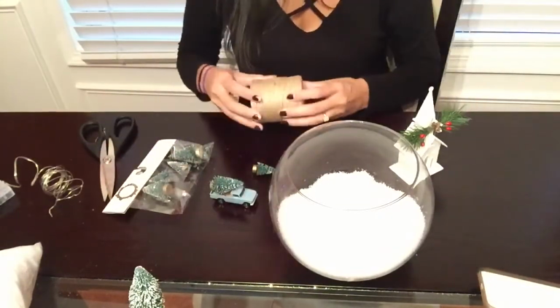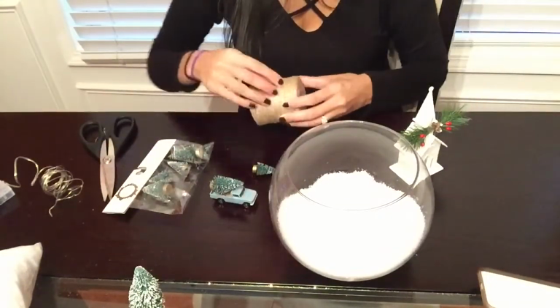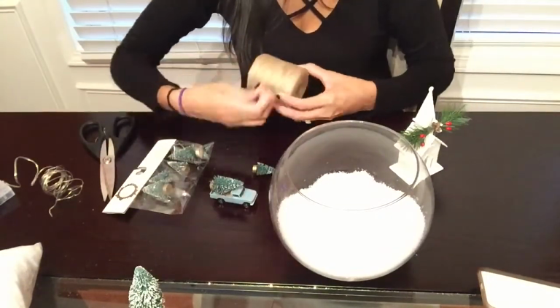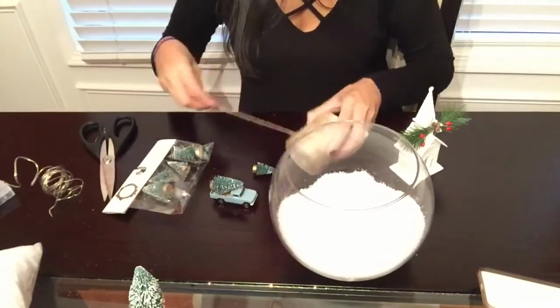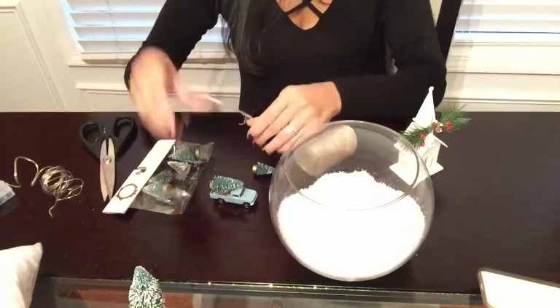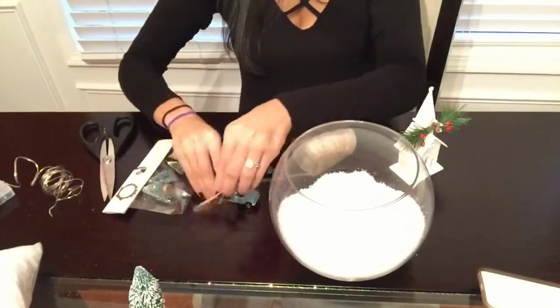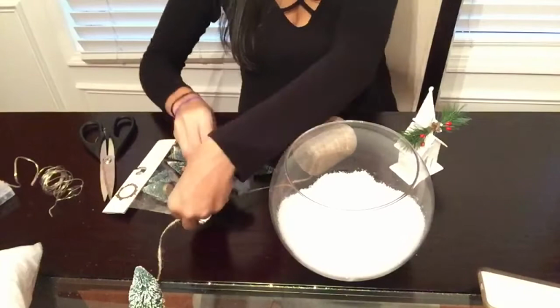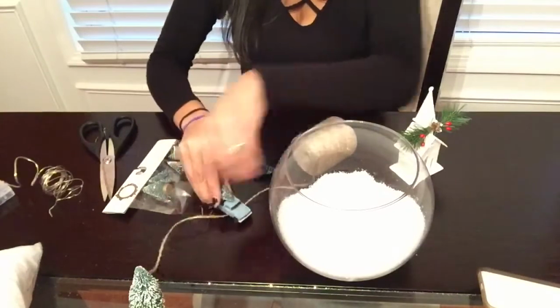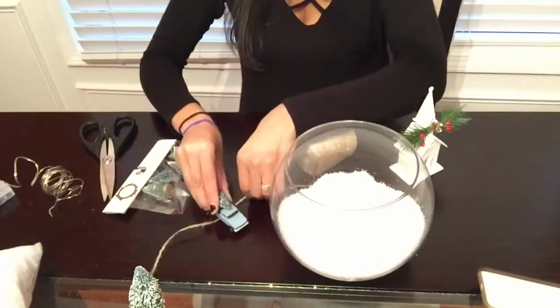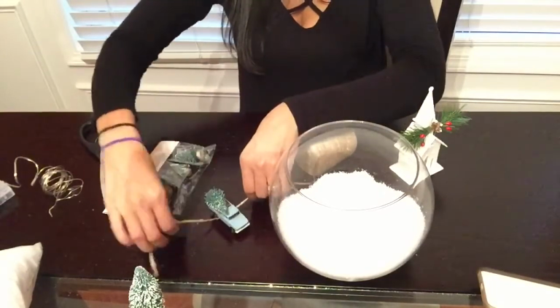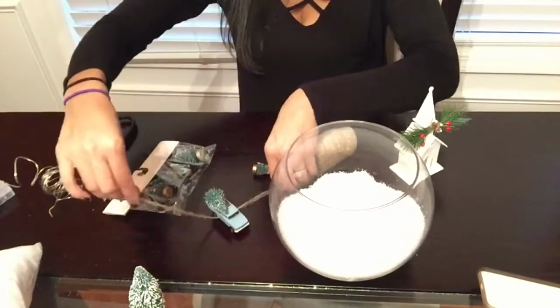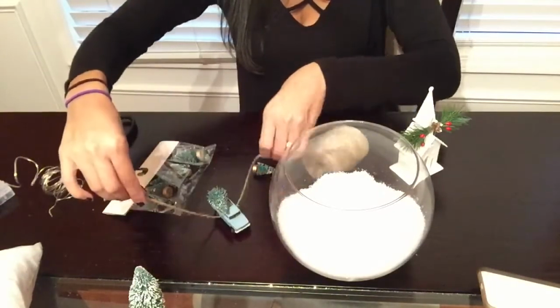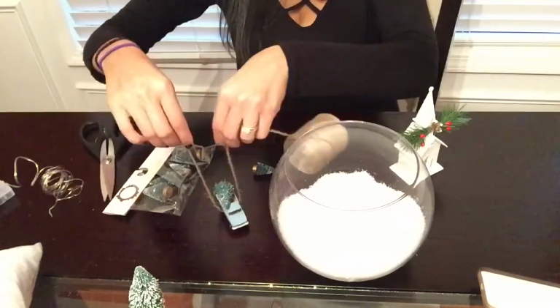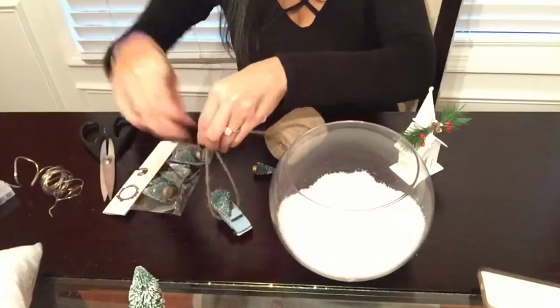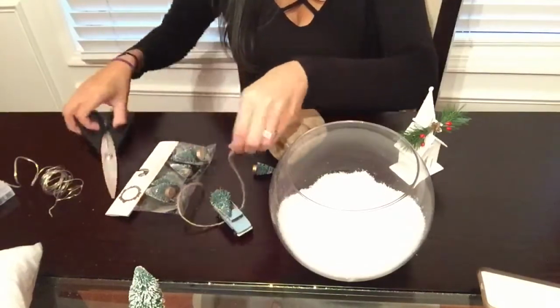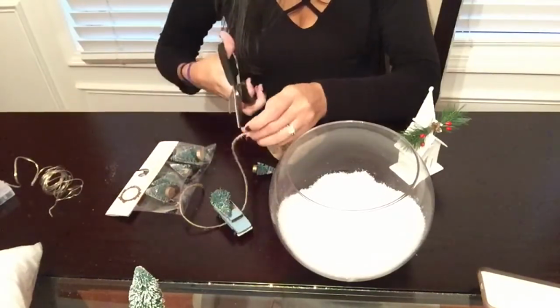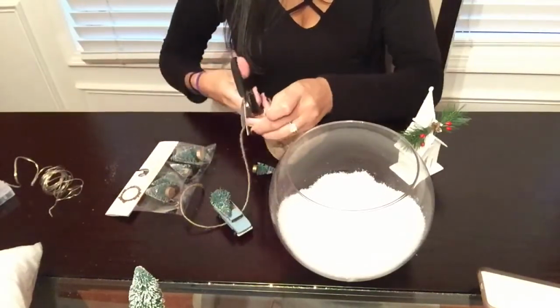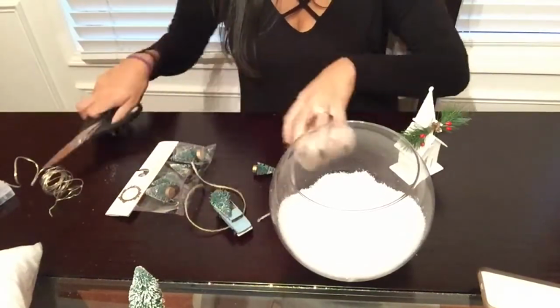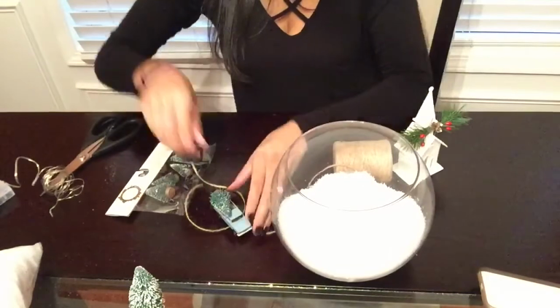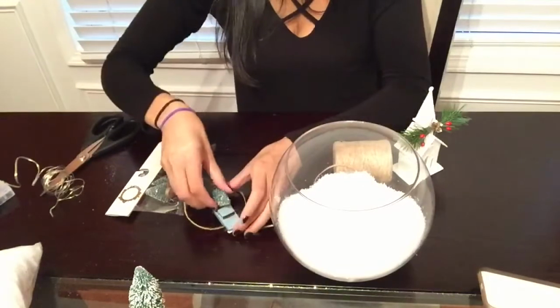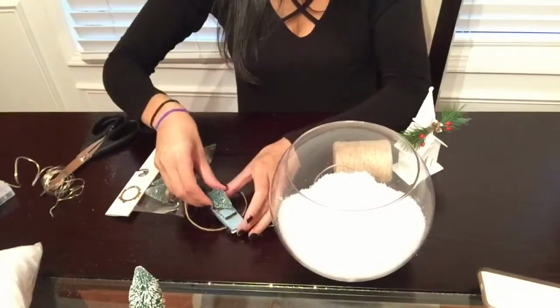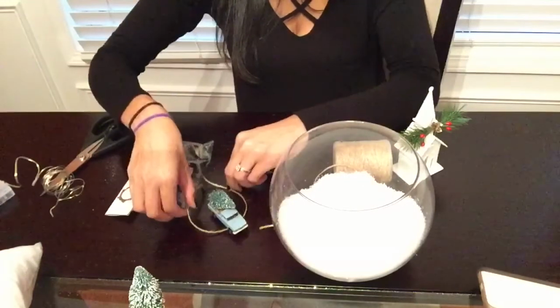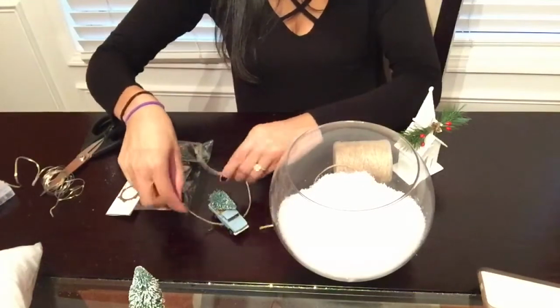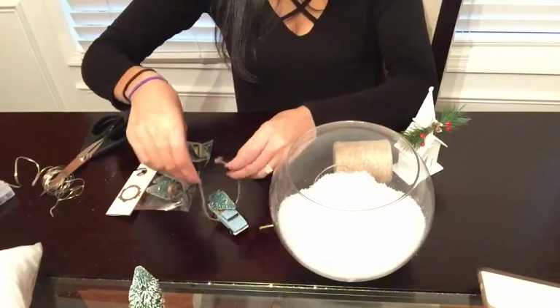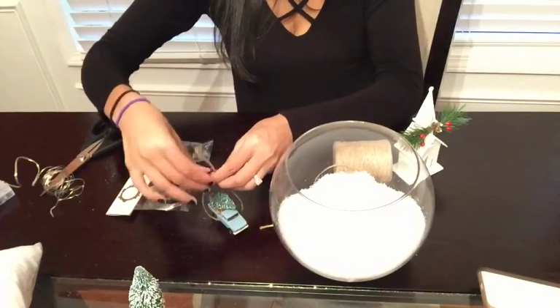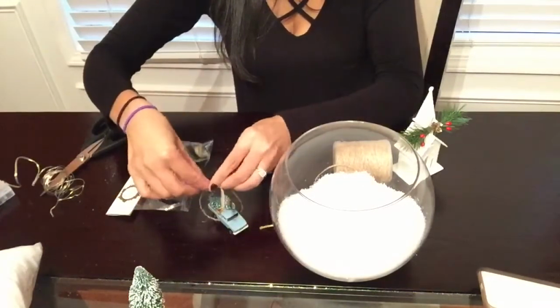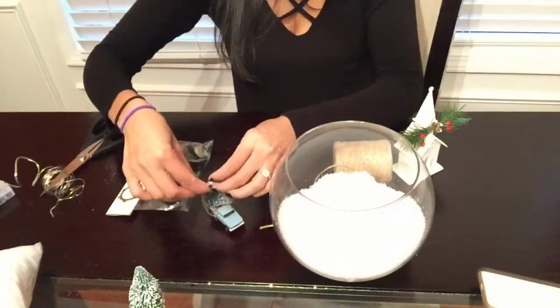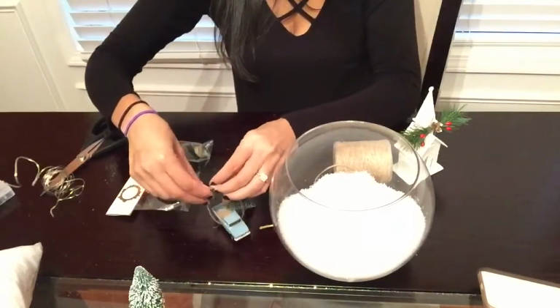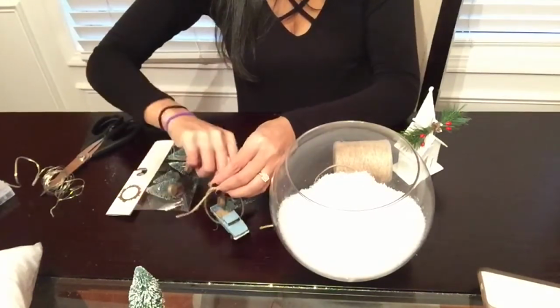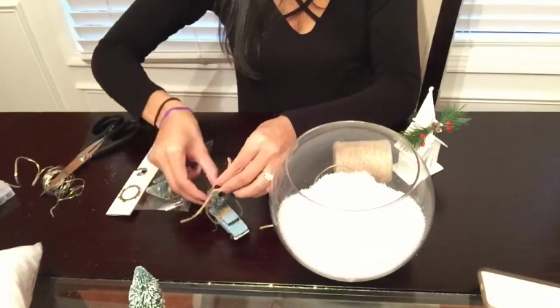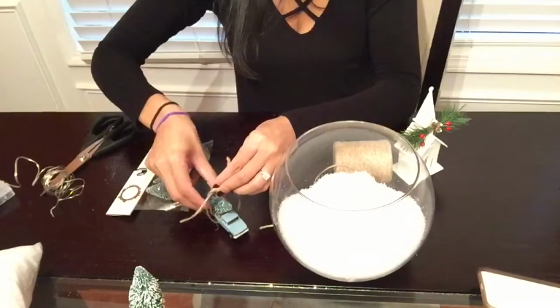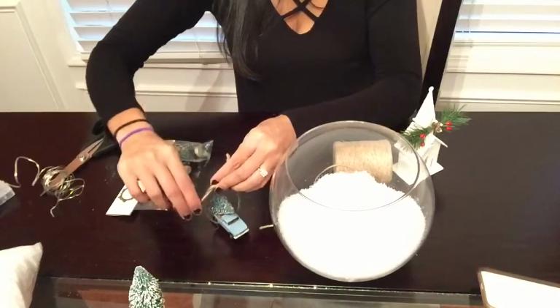Next I'm going to be adding a little Christmas tree onto this little toy truck. This little toy truck was actually my son's and I just grabbed it — that's what I decided to use. I'm just going to tie that little Christmas tree down with some string.